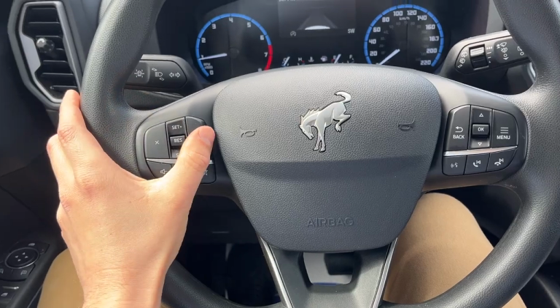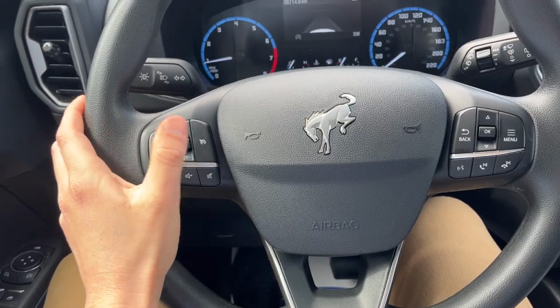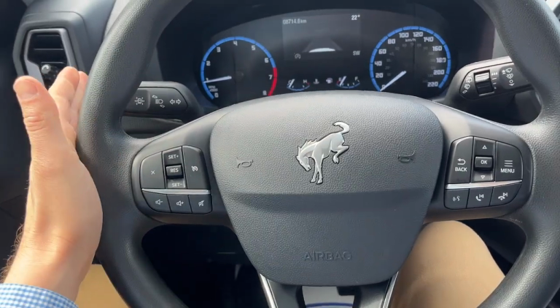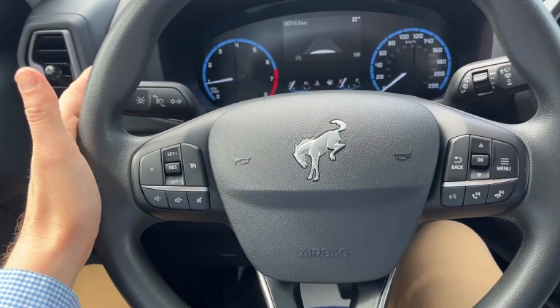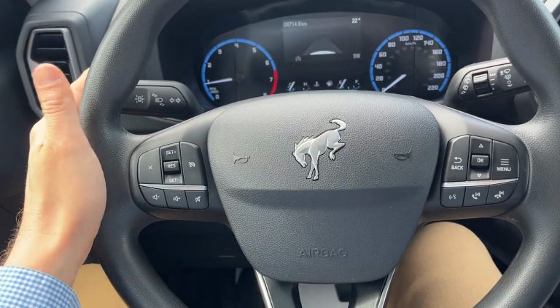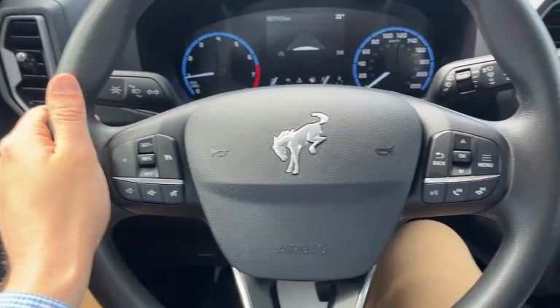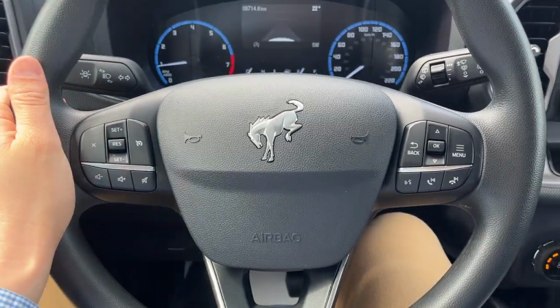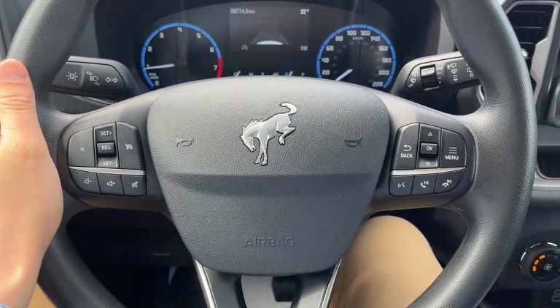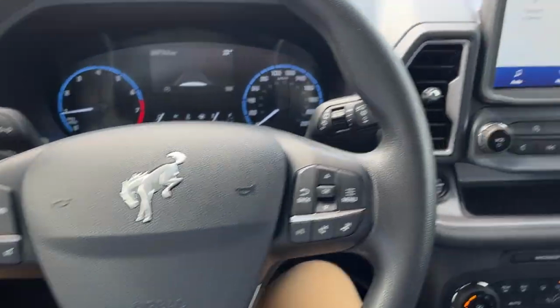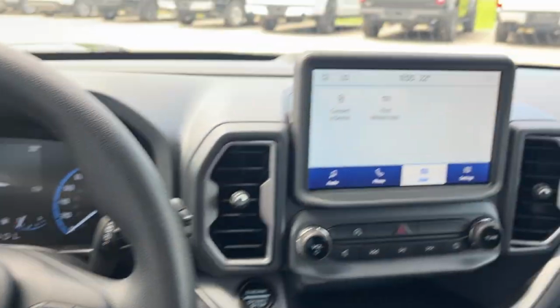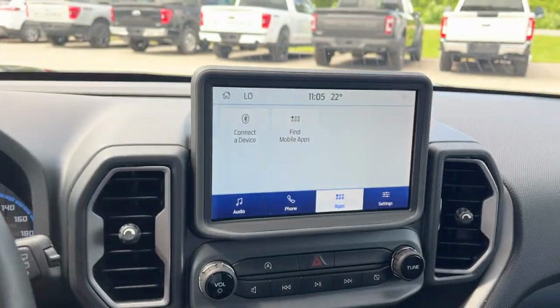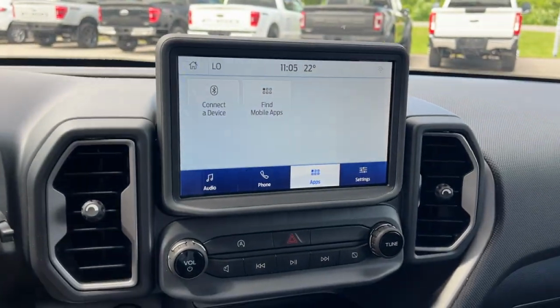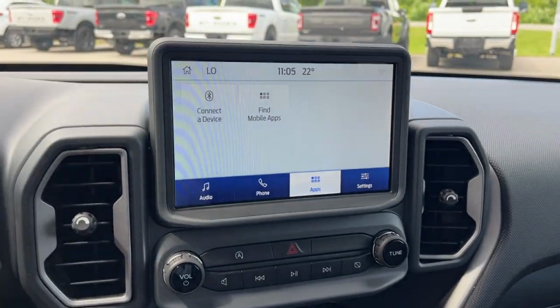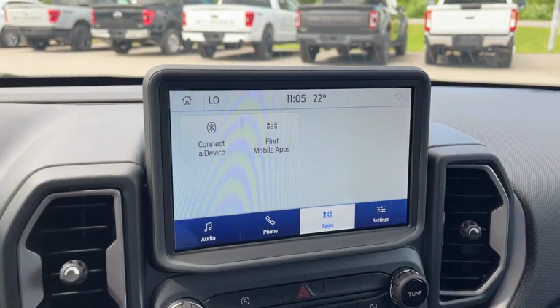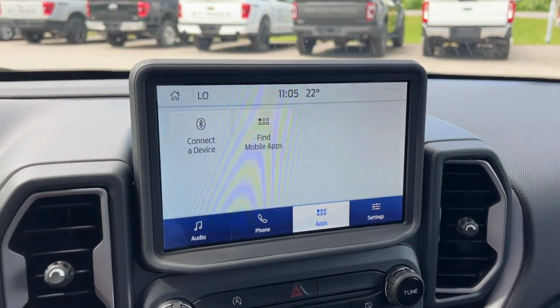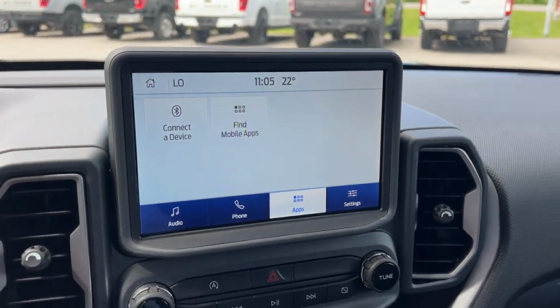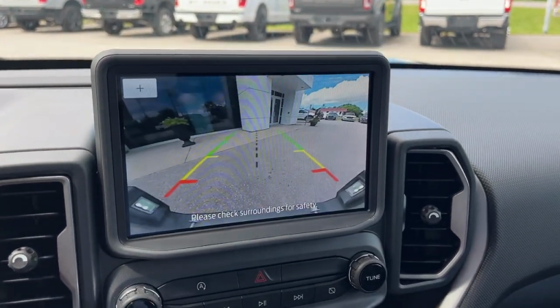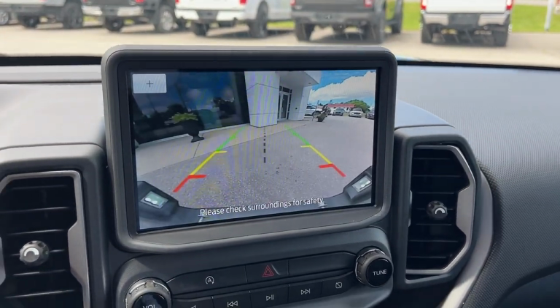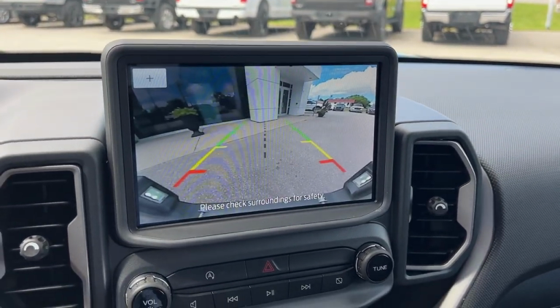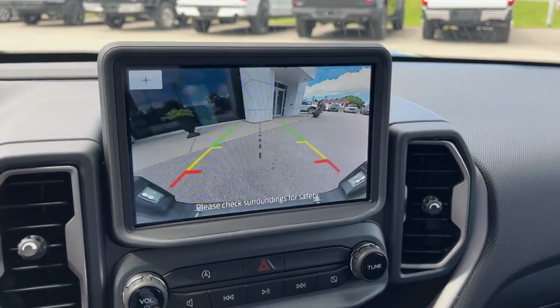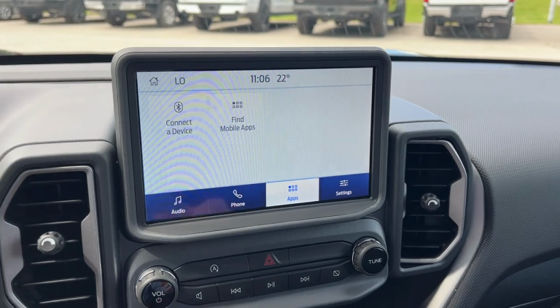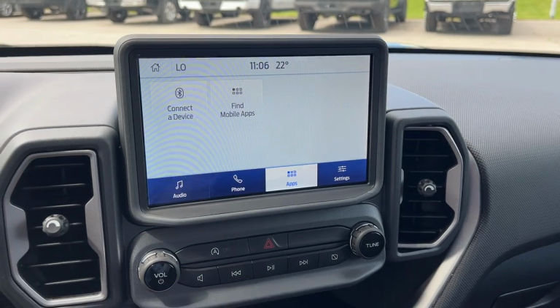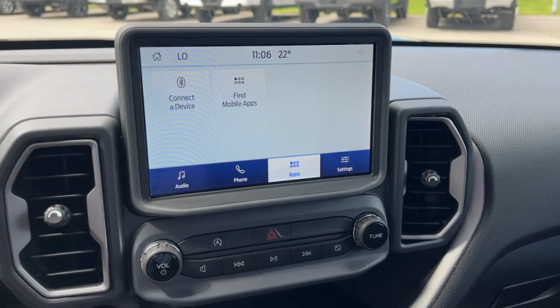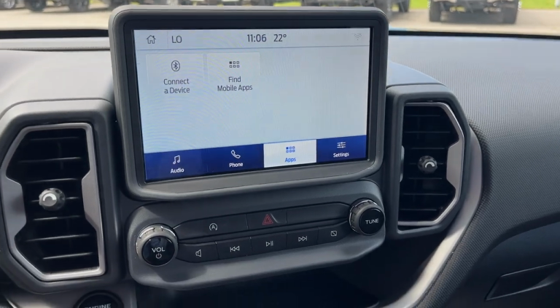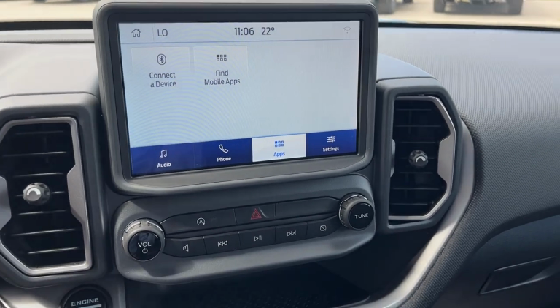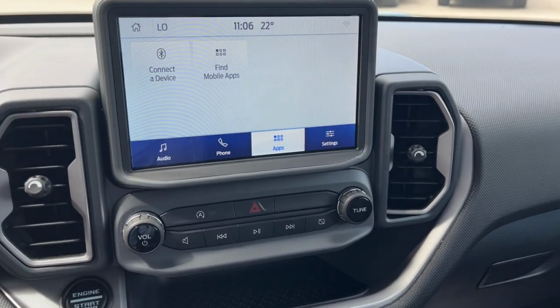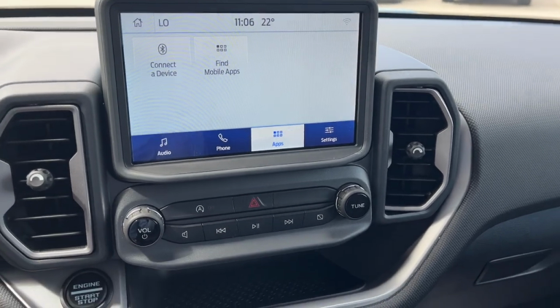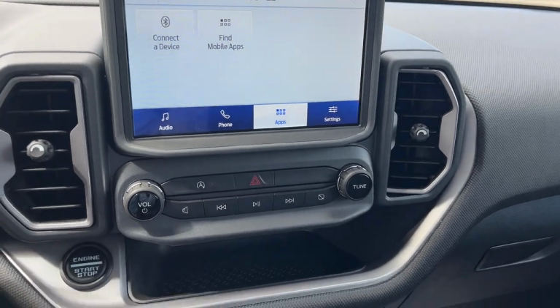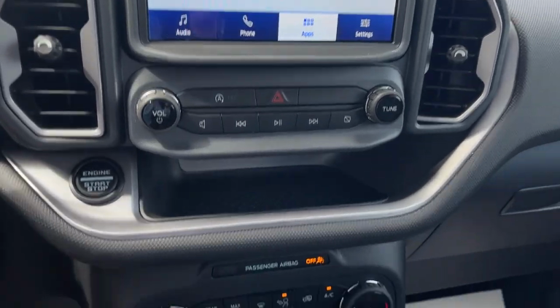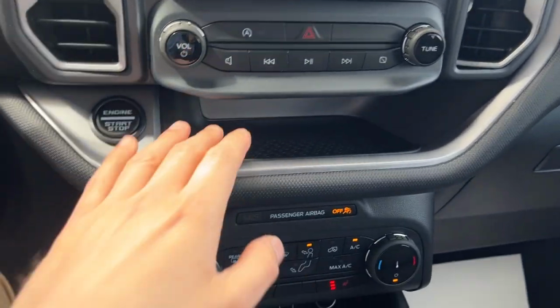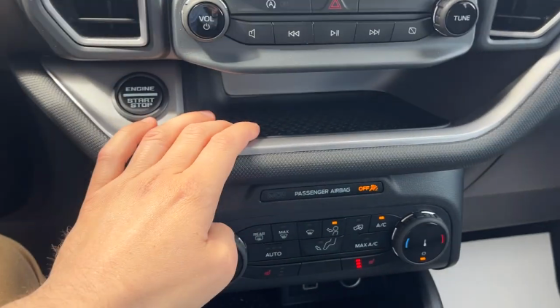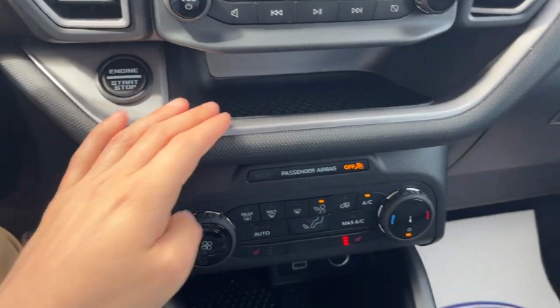You do have your cruise control and your lane-keeping system here. You do have your eight-inch center display — there's your reverse camera. You do have Apple CarPlay and Android Auto capabilities here, plus a little shelf.